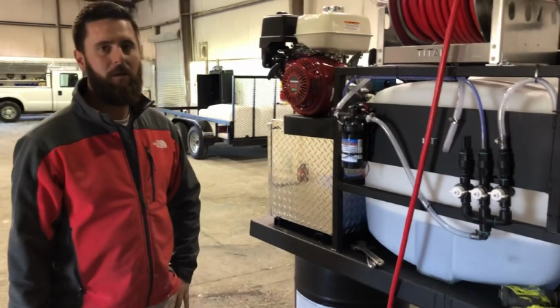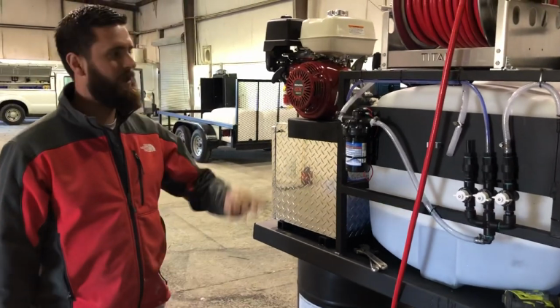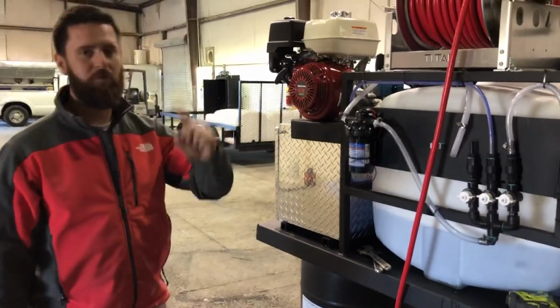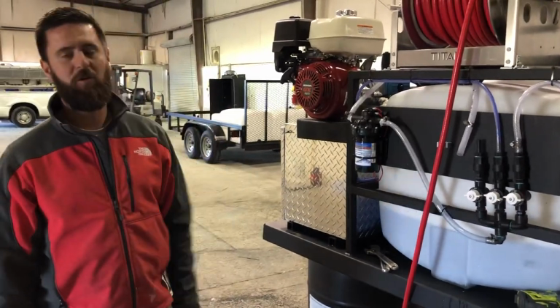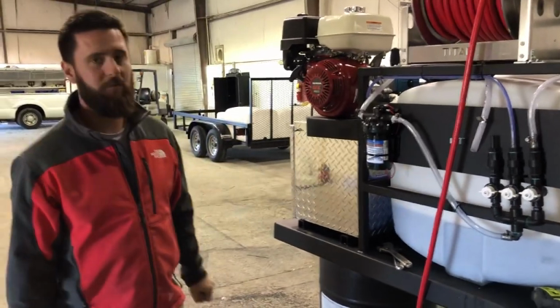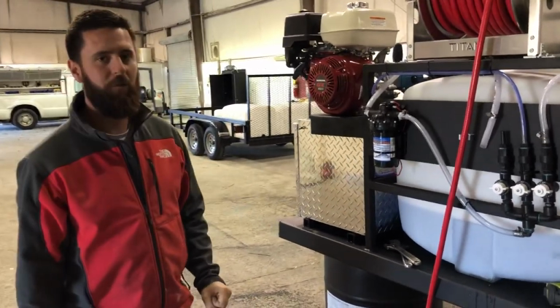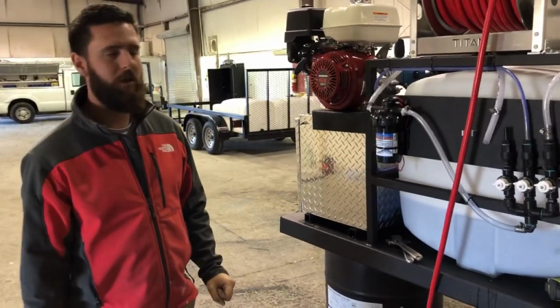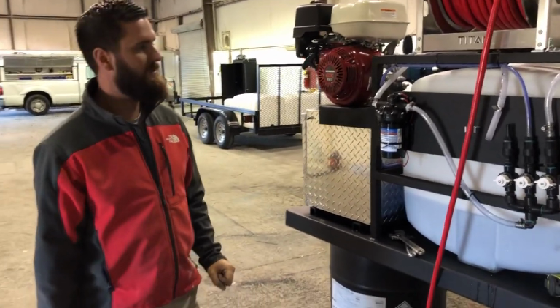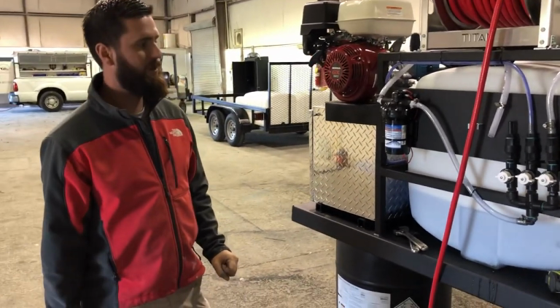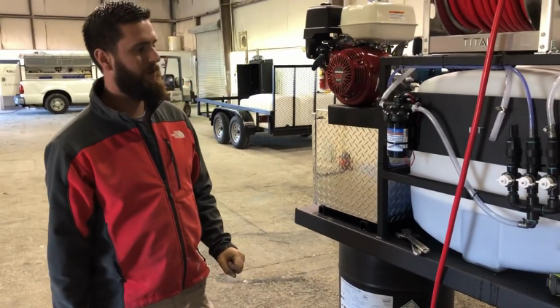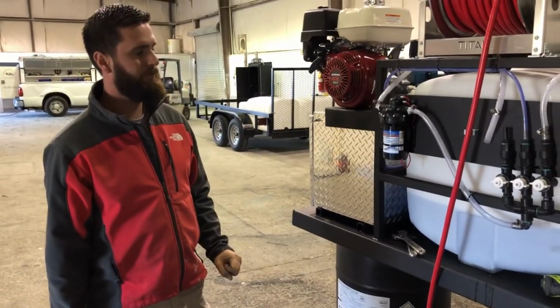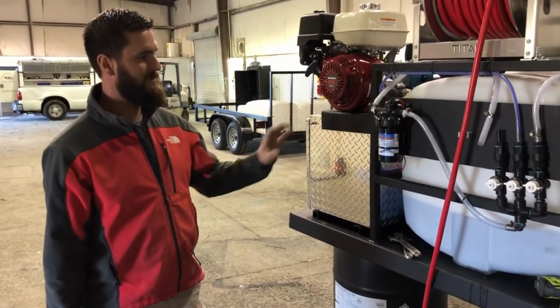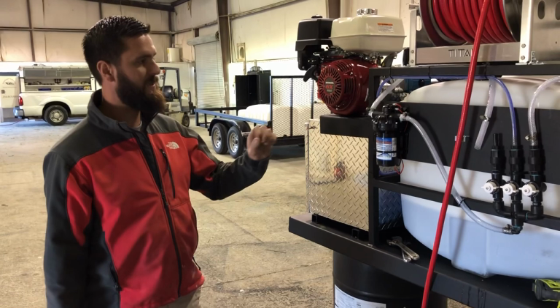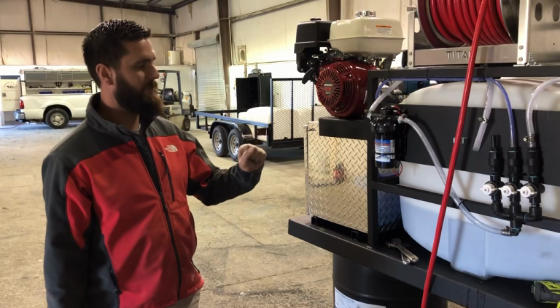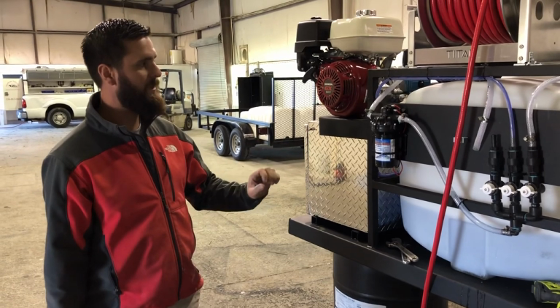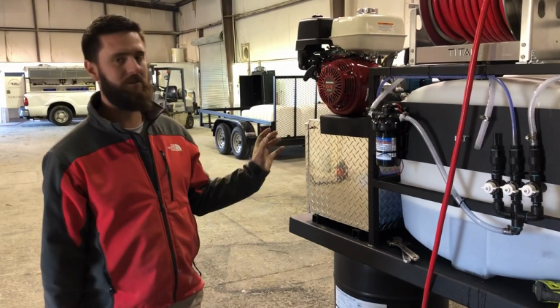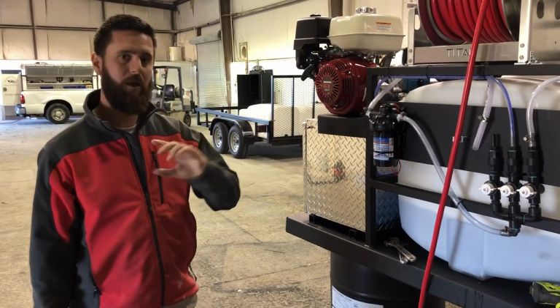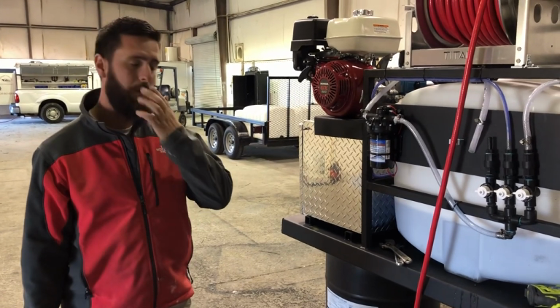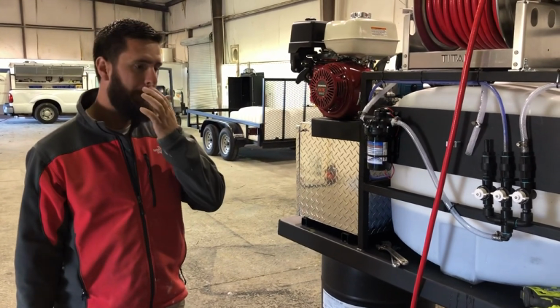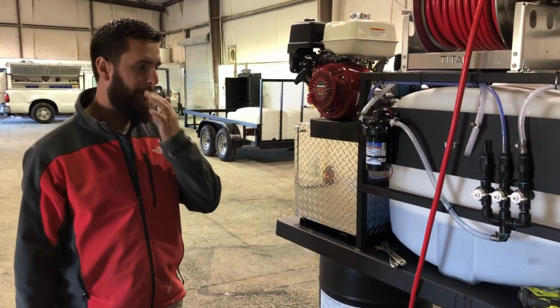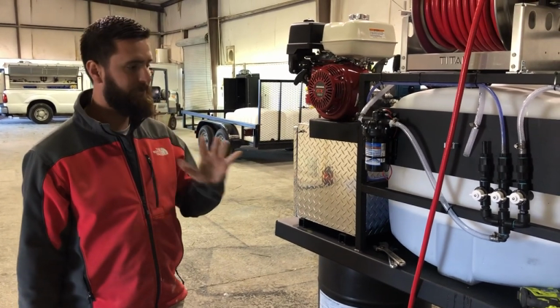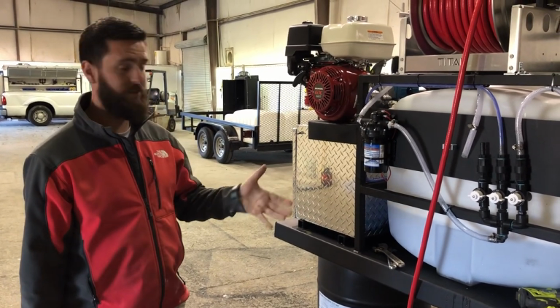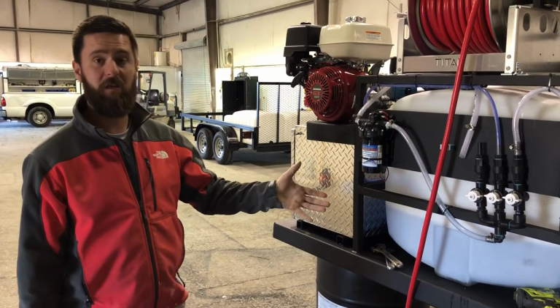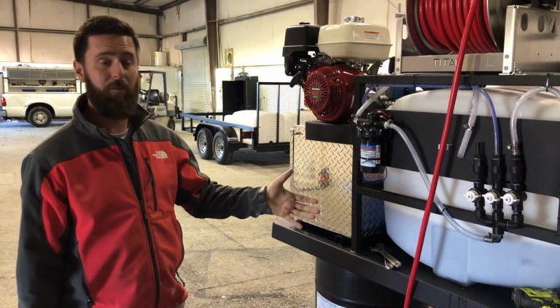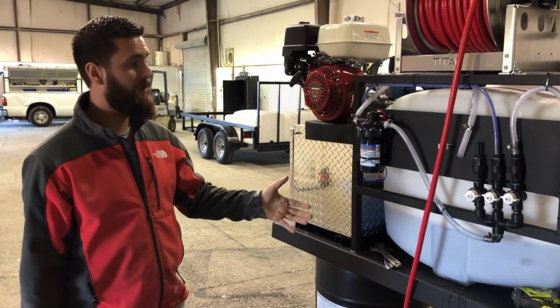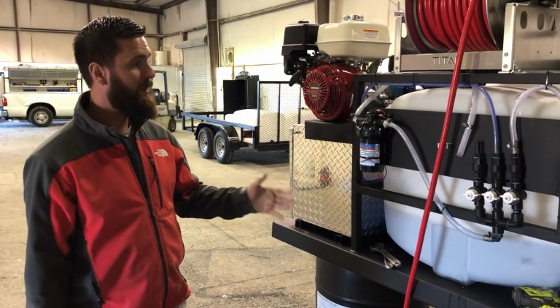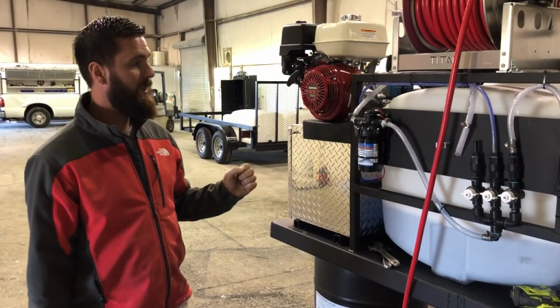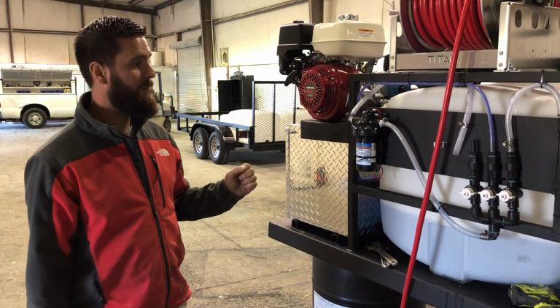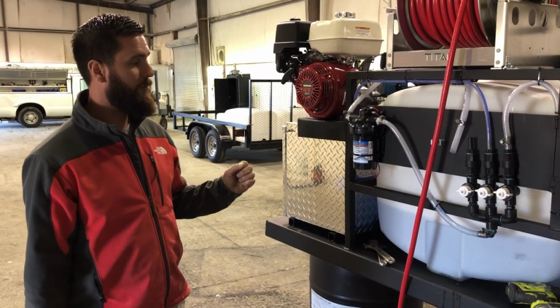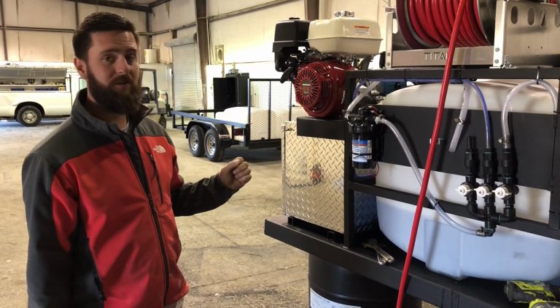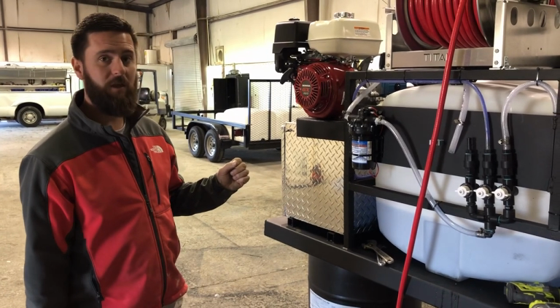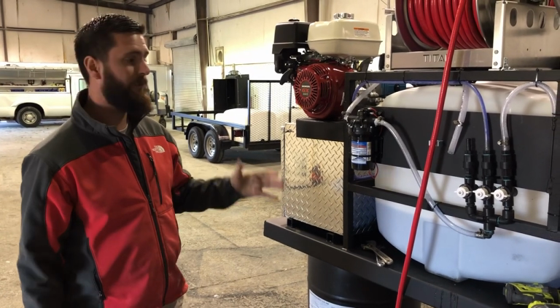Alright guys, going to do a troubleshooting video for you here today. This is a skid that's completed and it's going out as soon as the customer can come and pick it up.